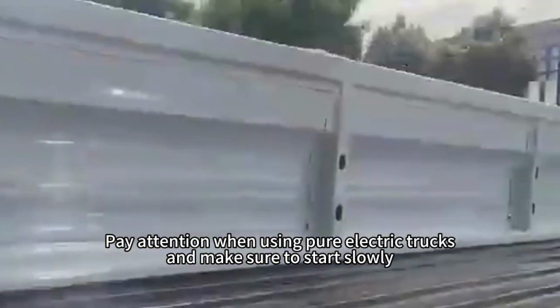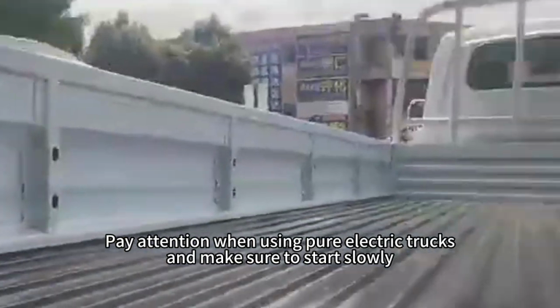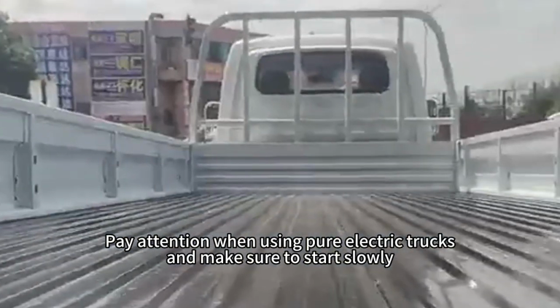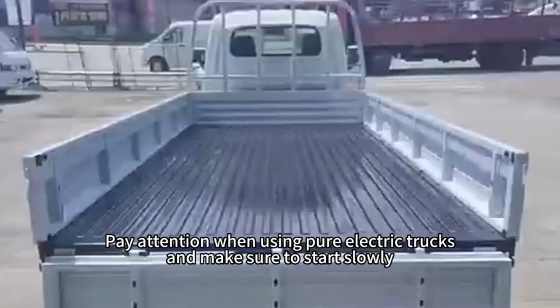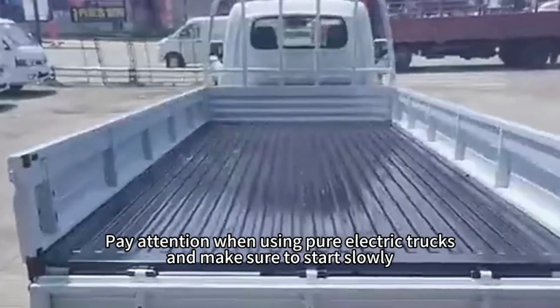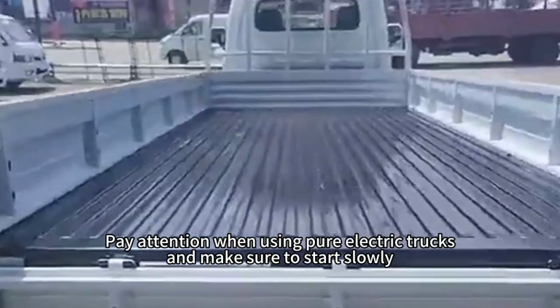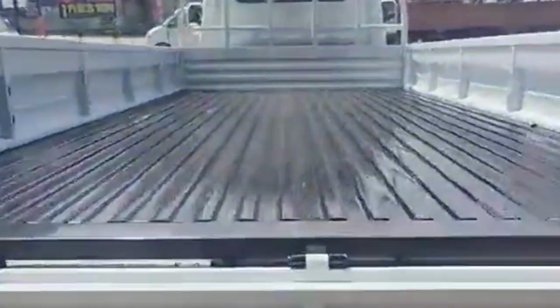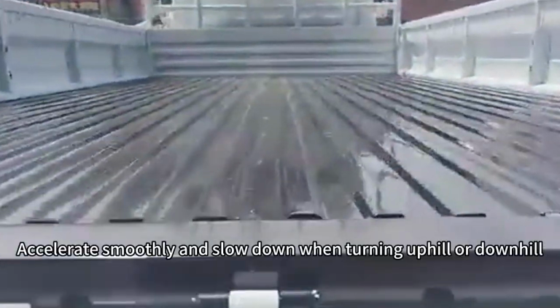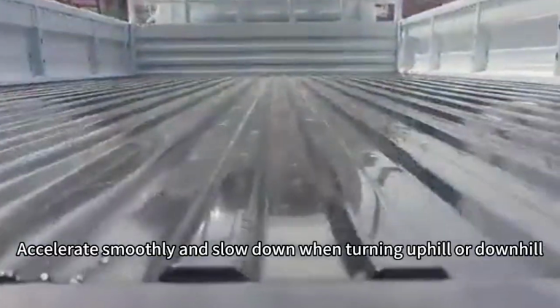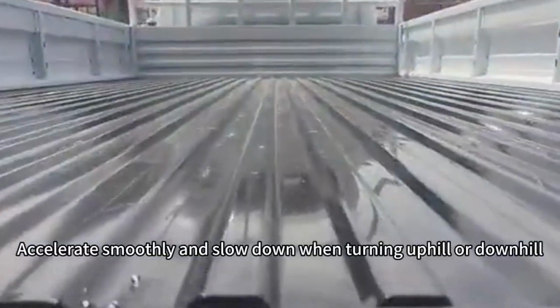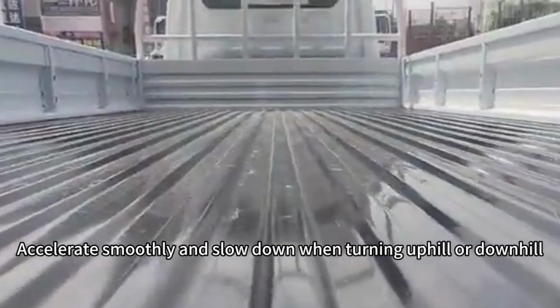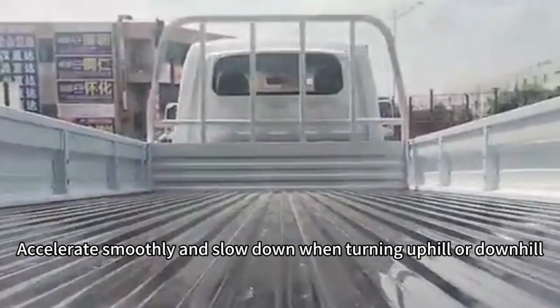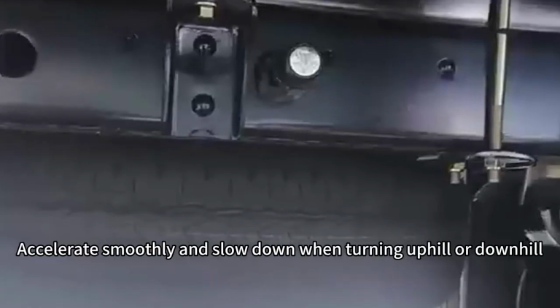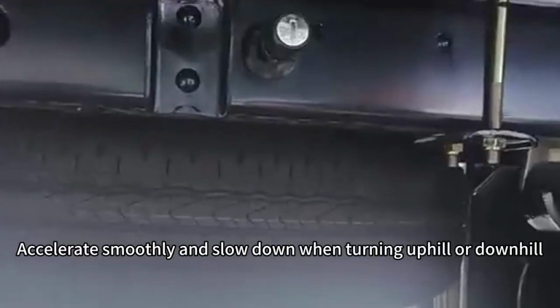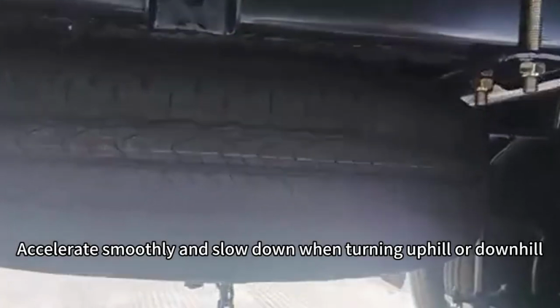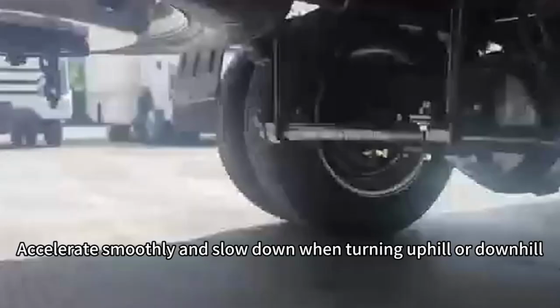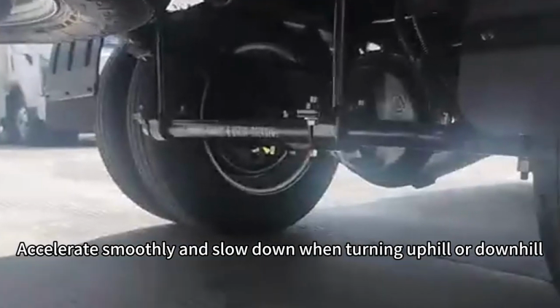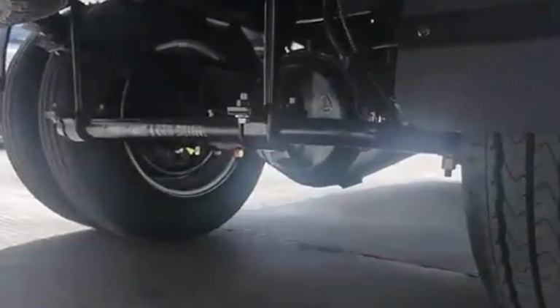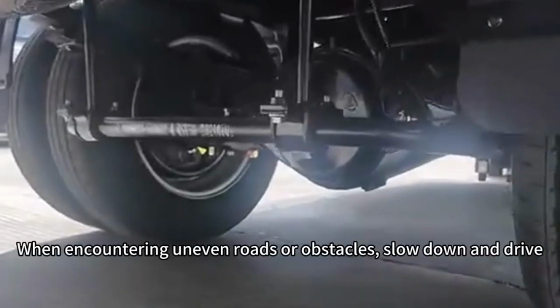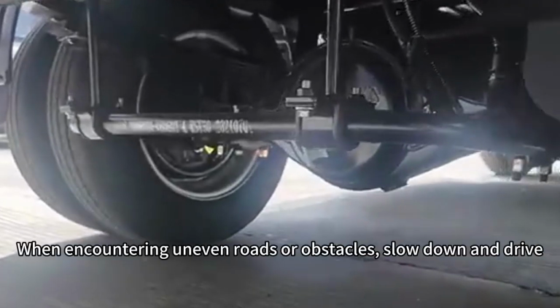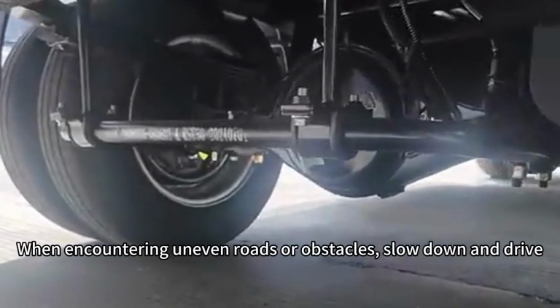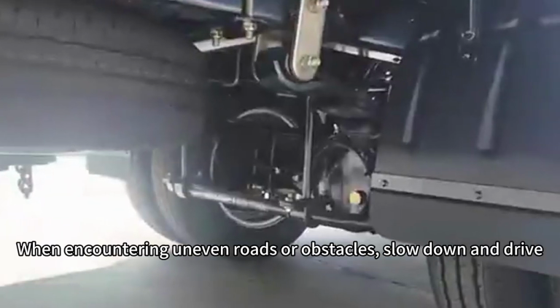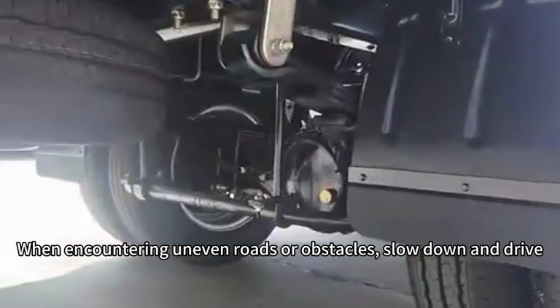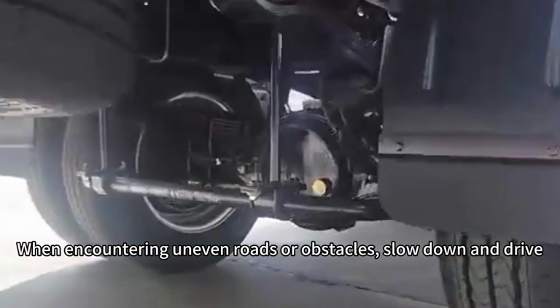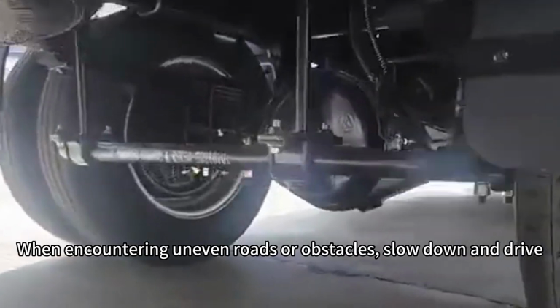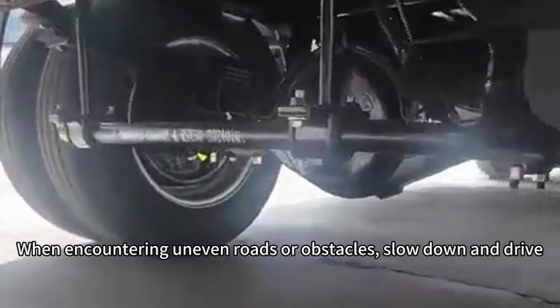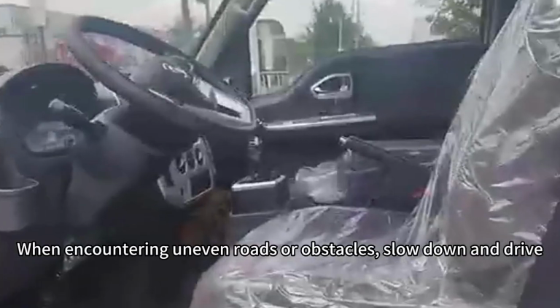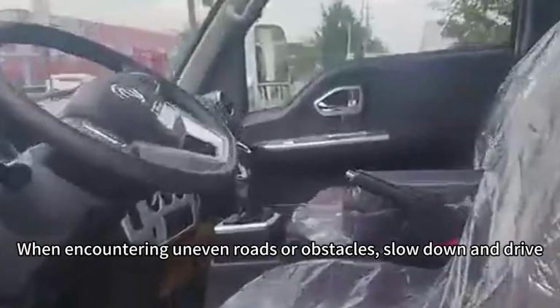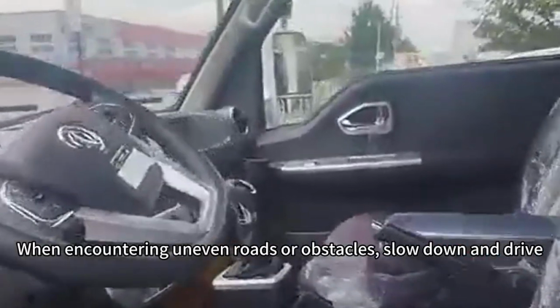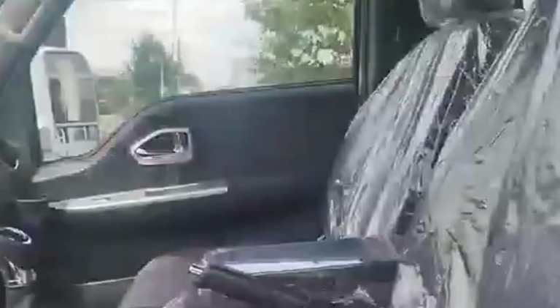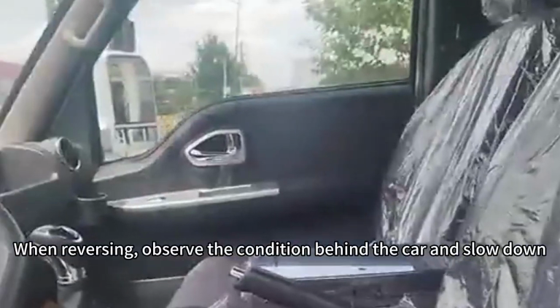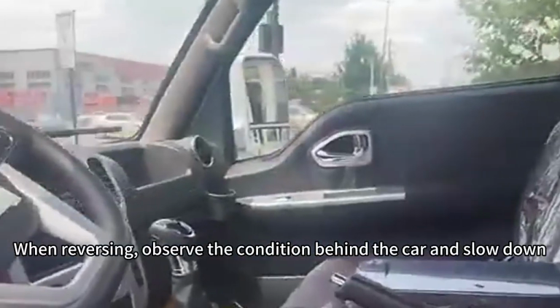Make sure to start slowly and accelerate smoothly. Slow down when turning, going uphill or downhill. When encountering uneven roads or obstacles, slow down and drive carefully. When reversing, observe the condition behind the car and slow down.